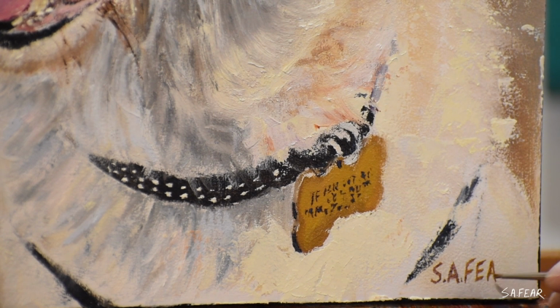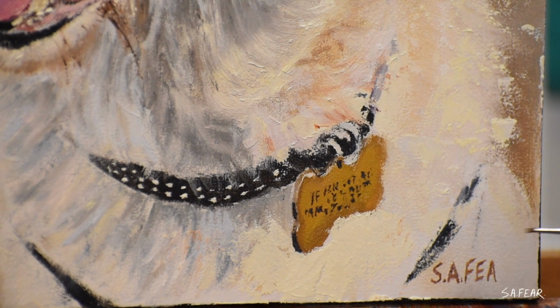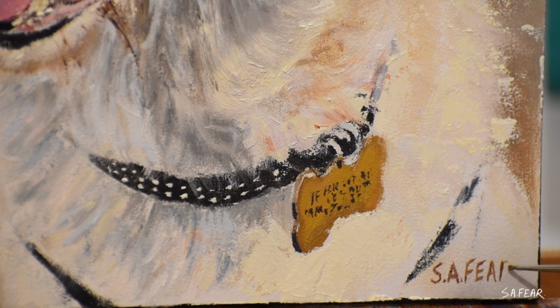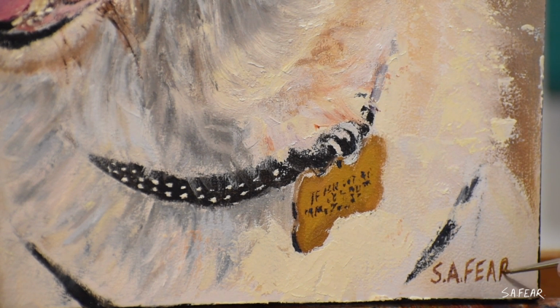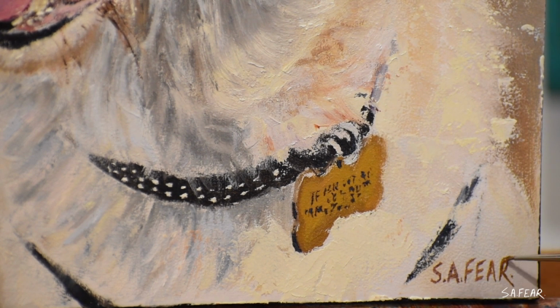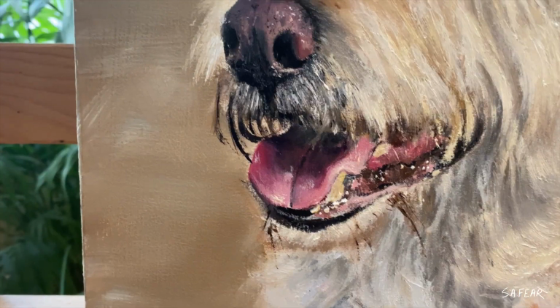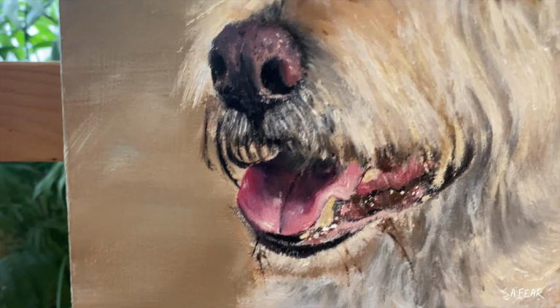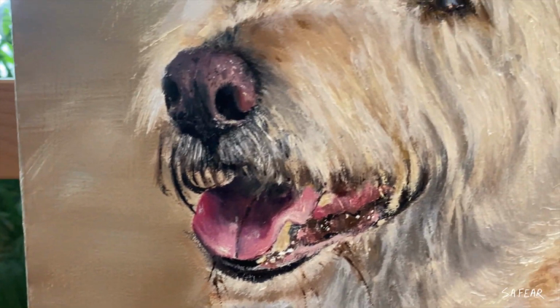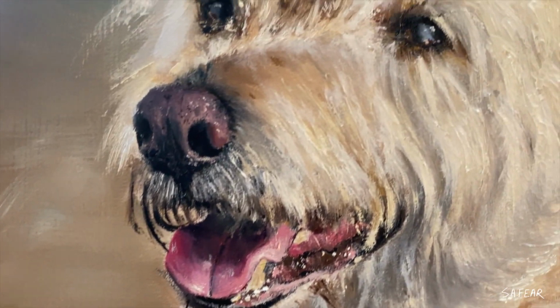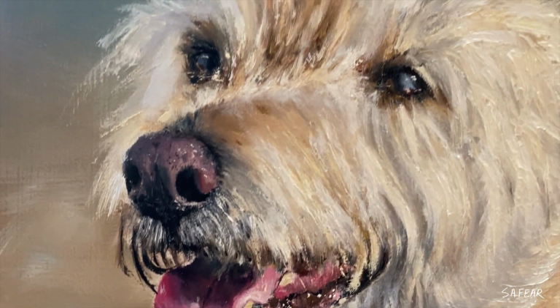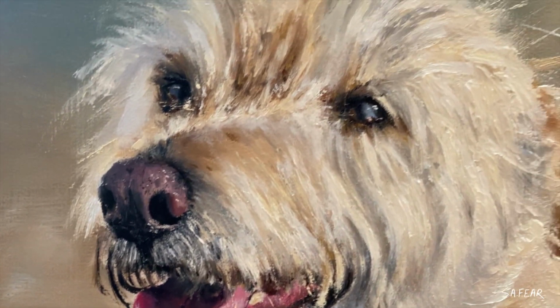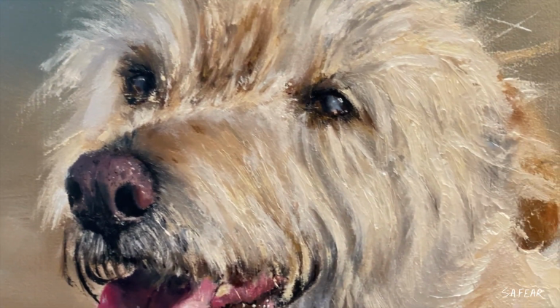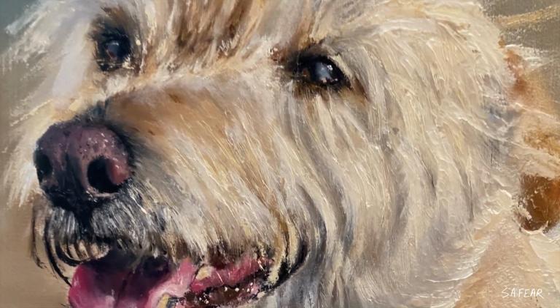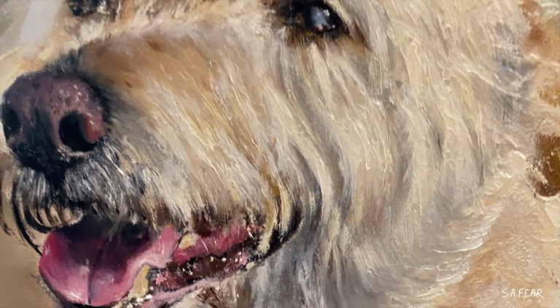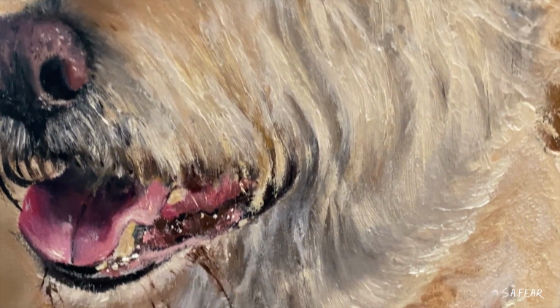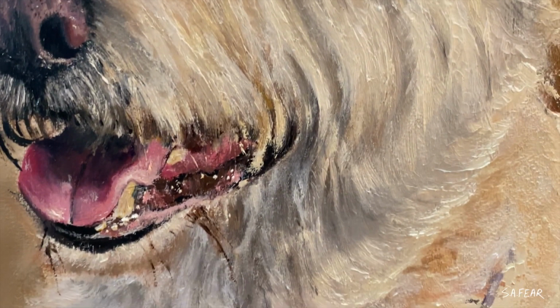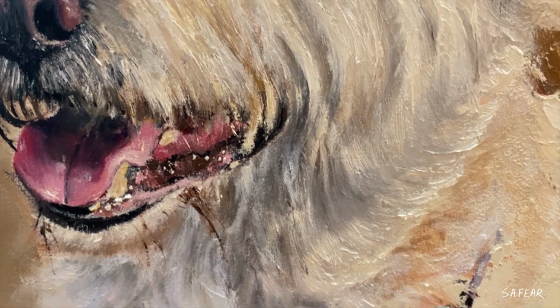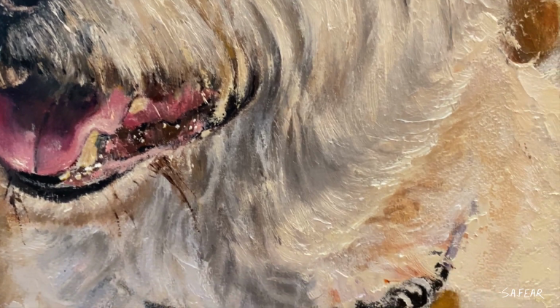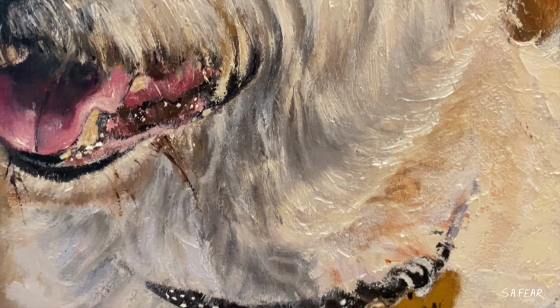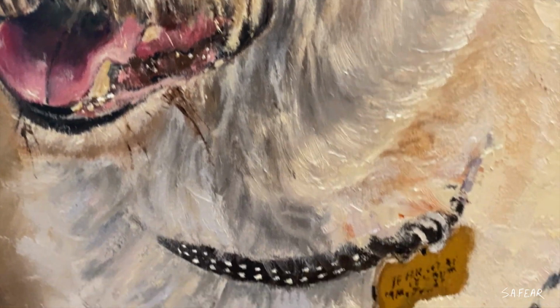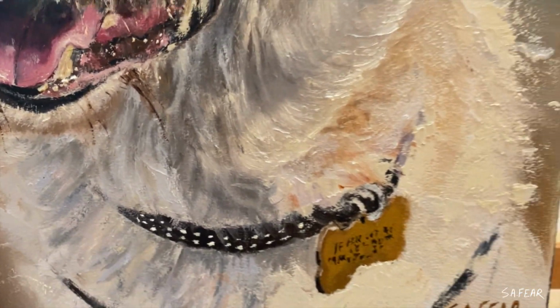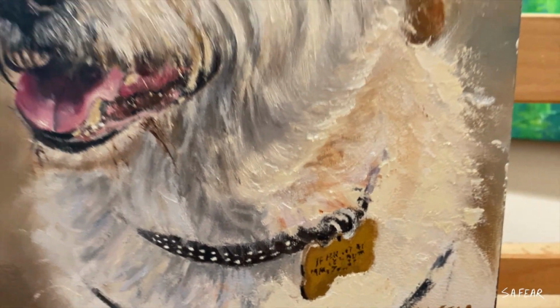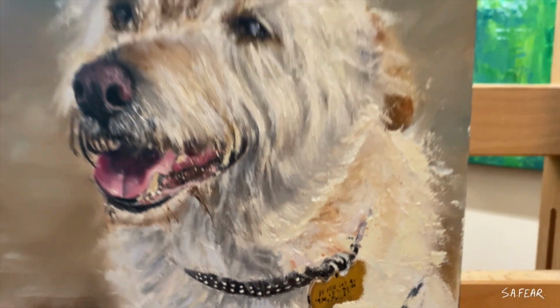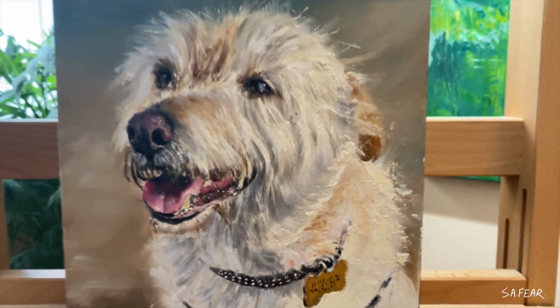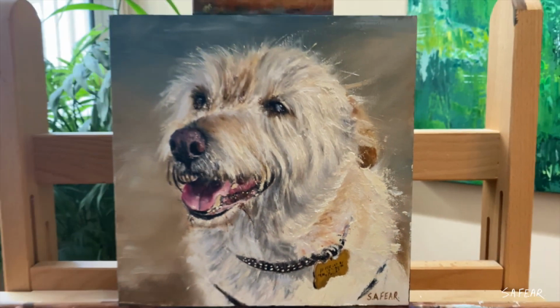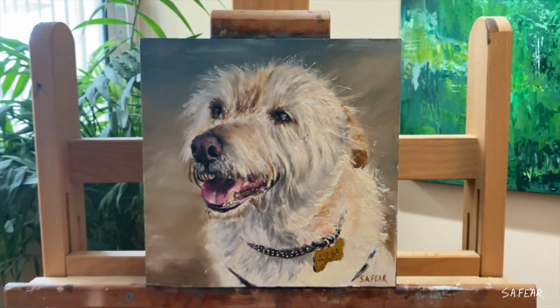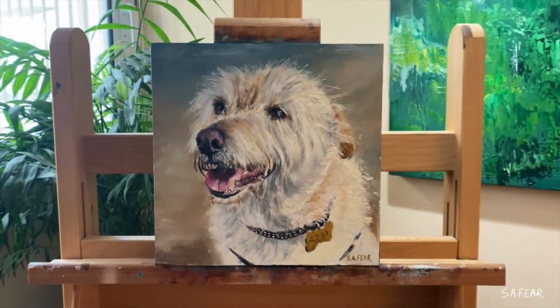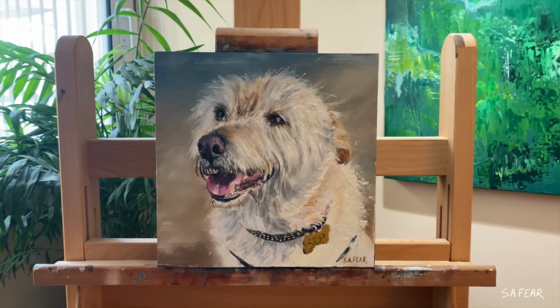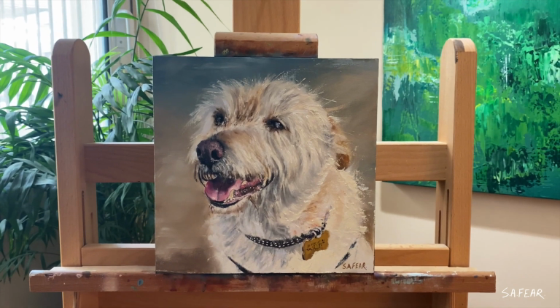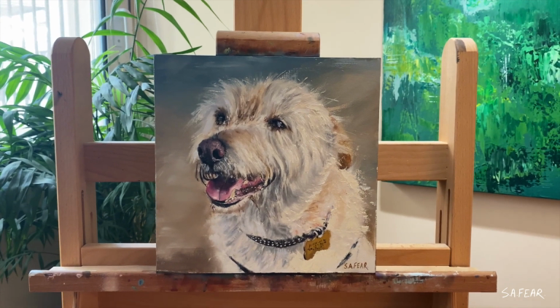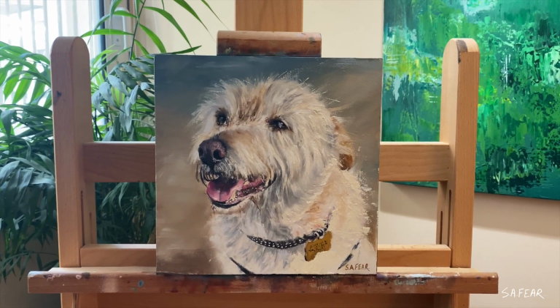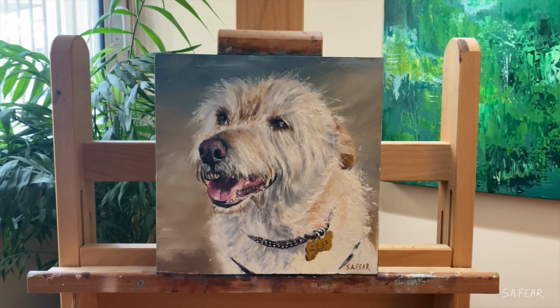I really like how up close to the painting you realise that it's just compiled full of random mushy paint marks. Yet when you step back — oh look, a dog! Just the effect I'm going for.